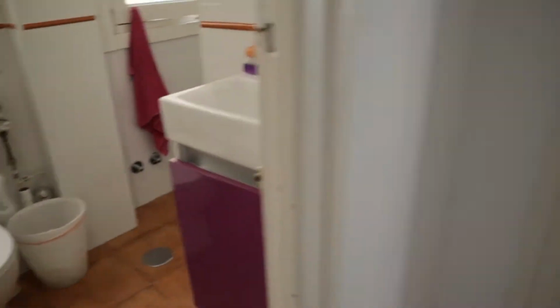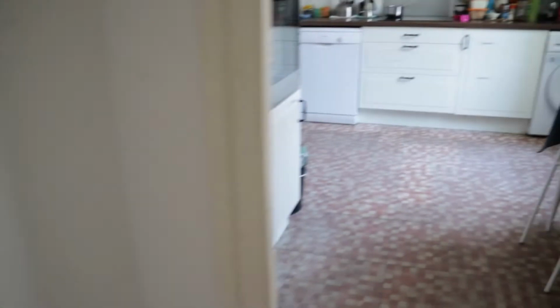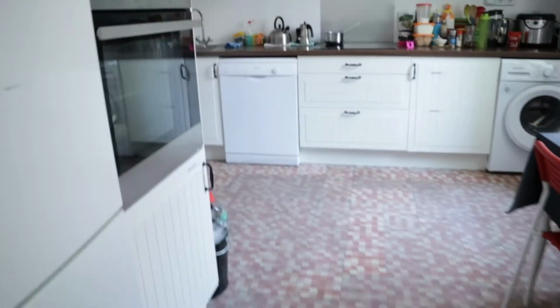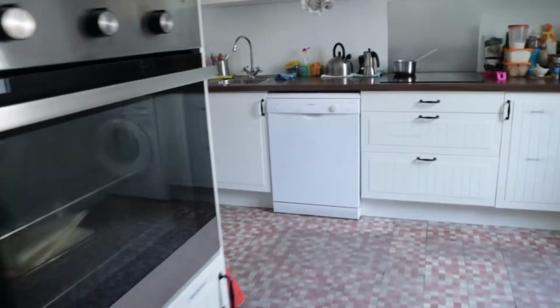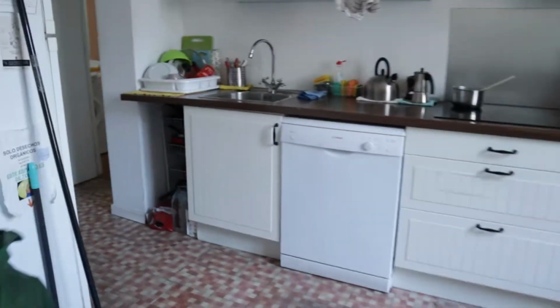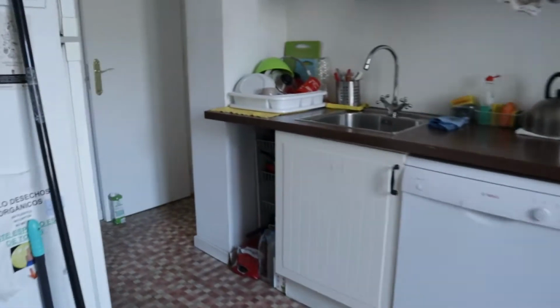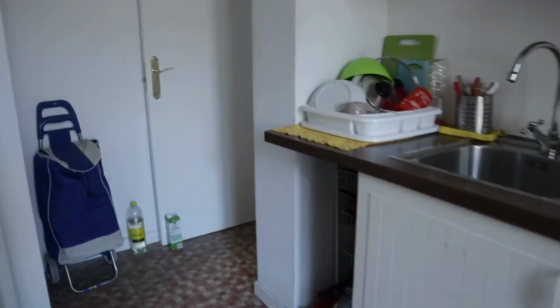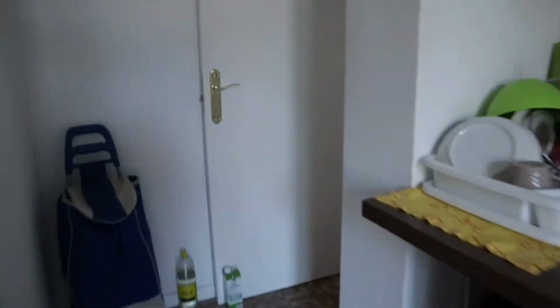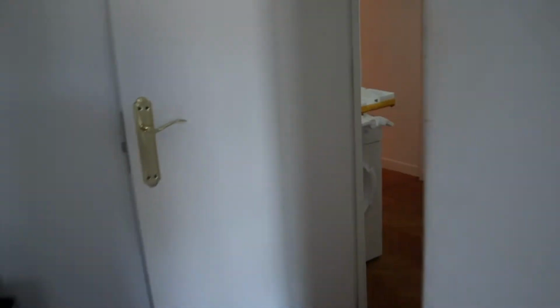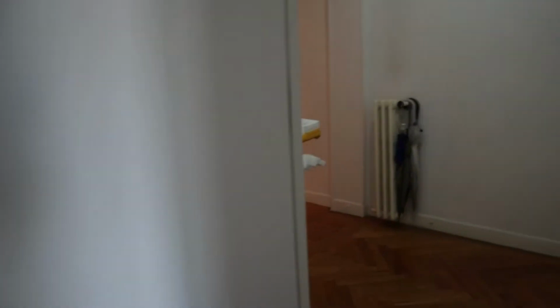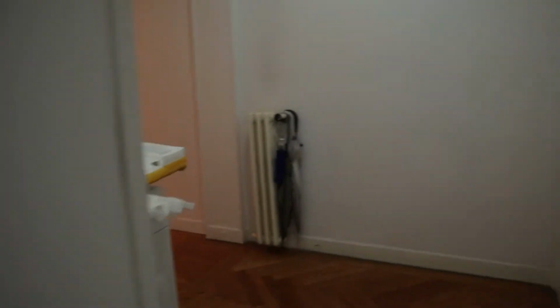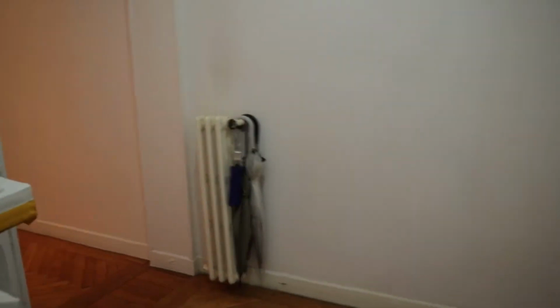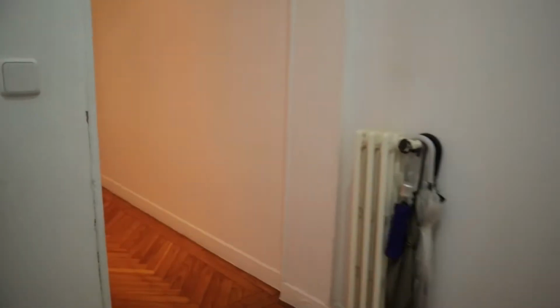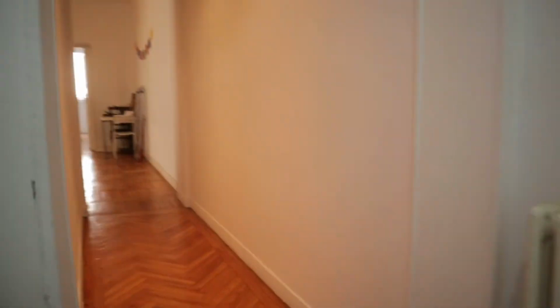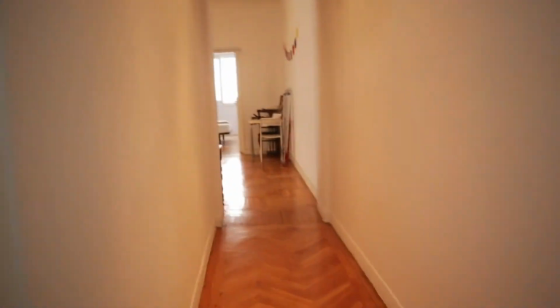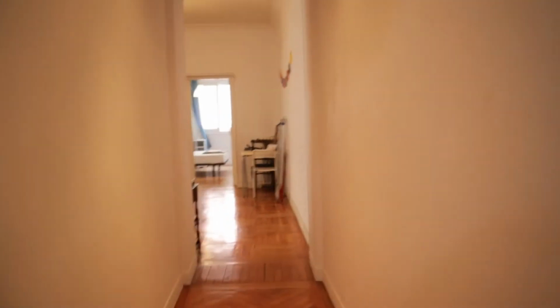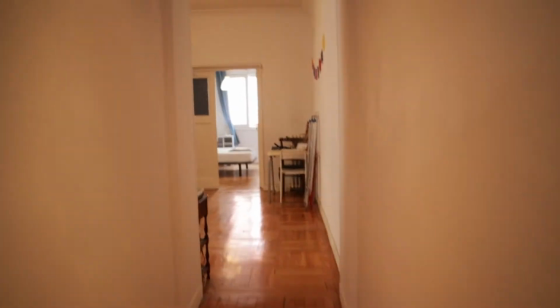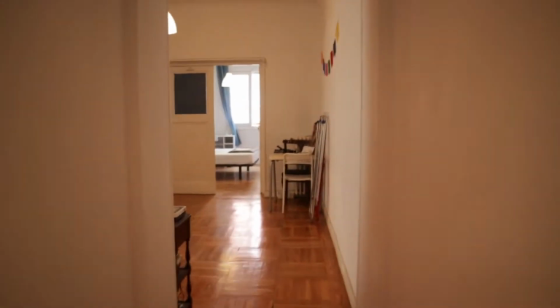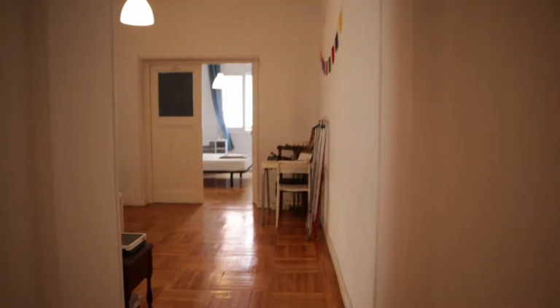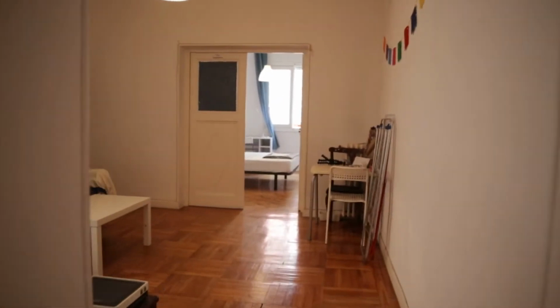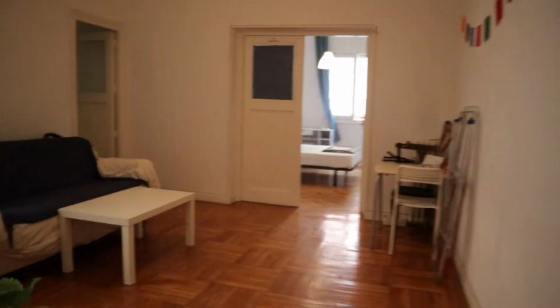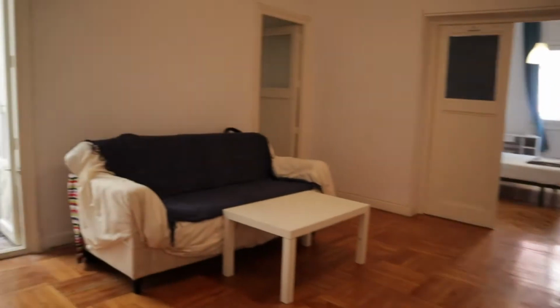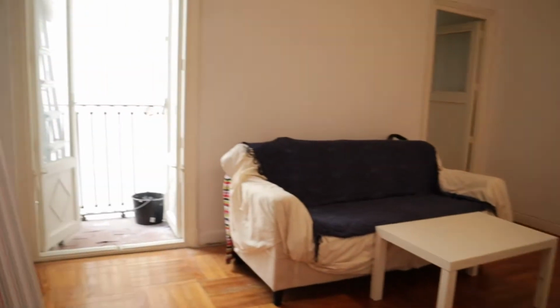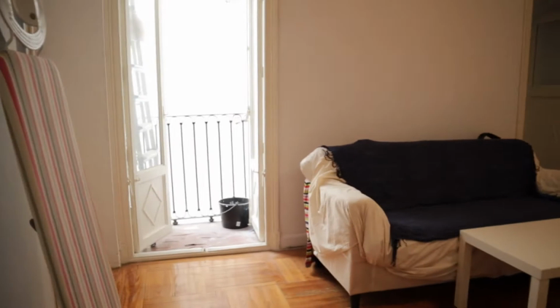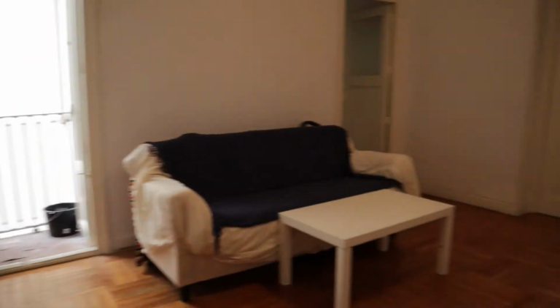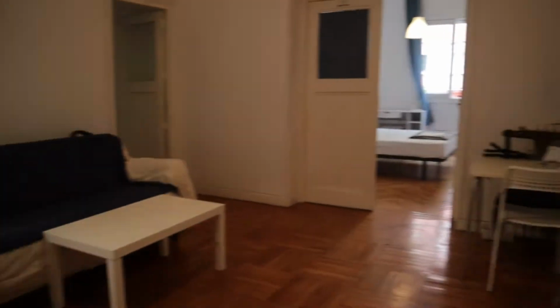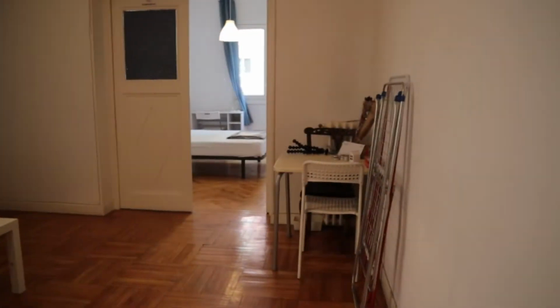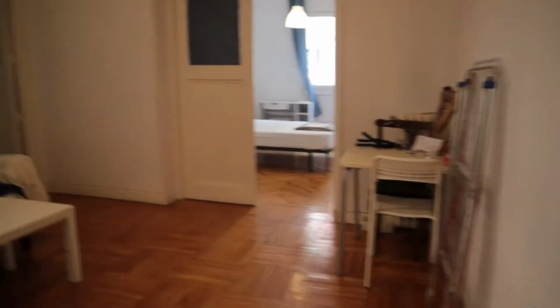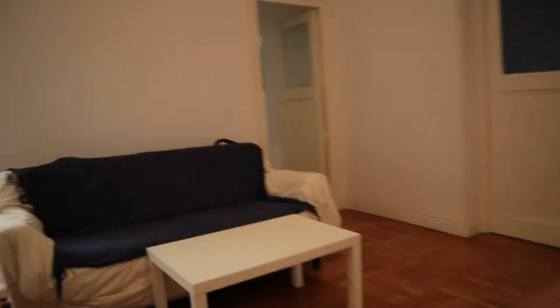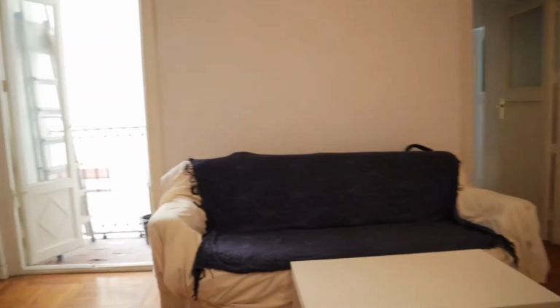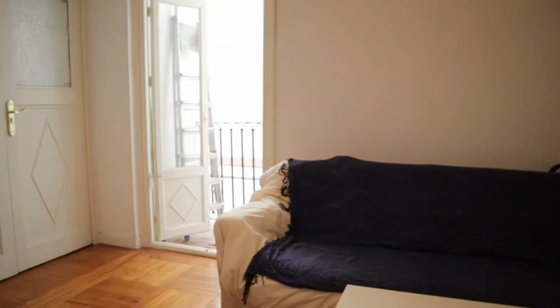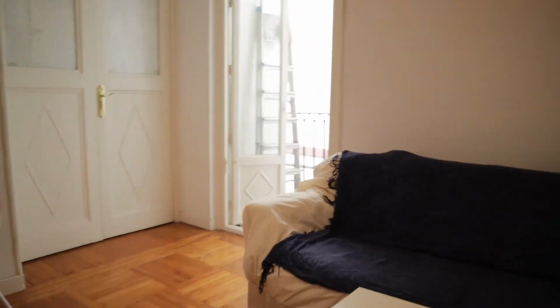Continue walking through the apartment, from the hallway to the living room. We're building our space.